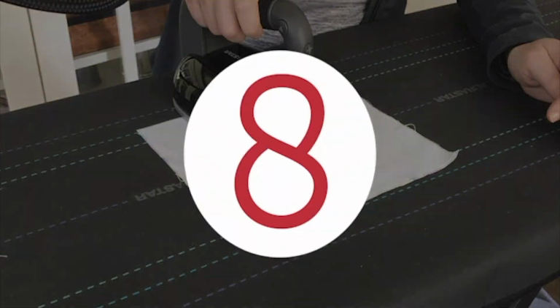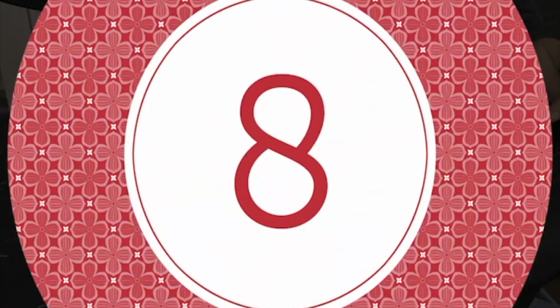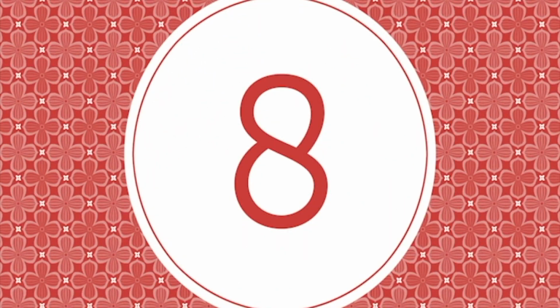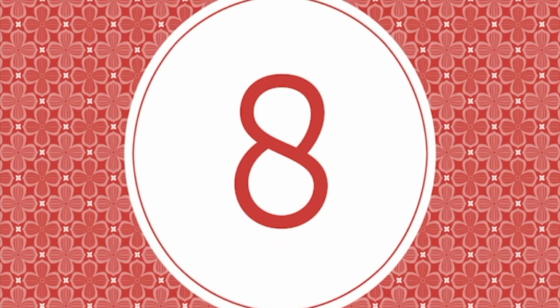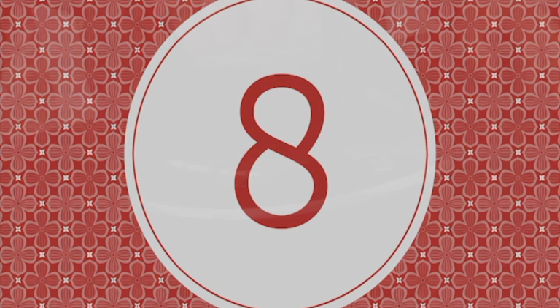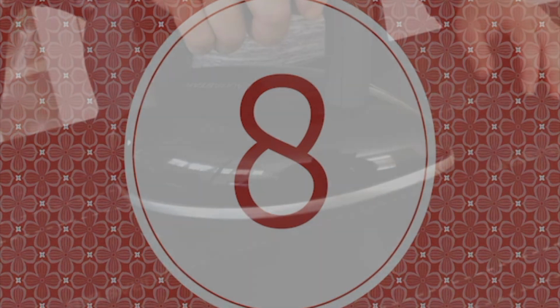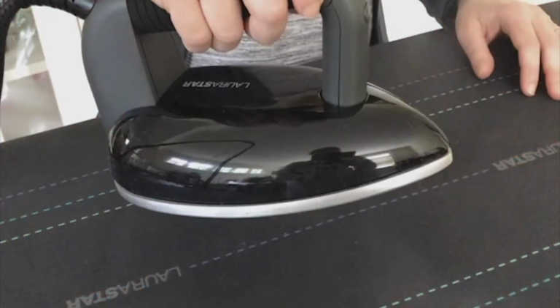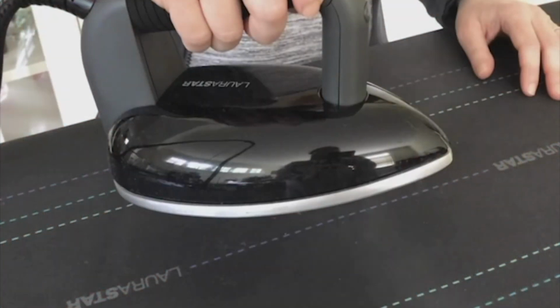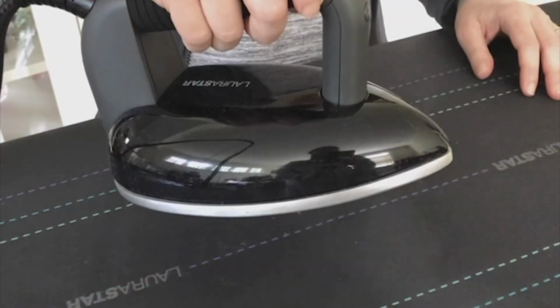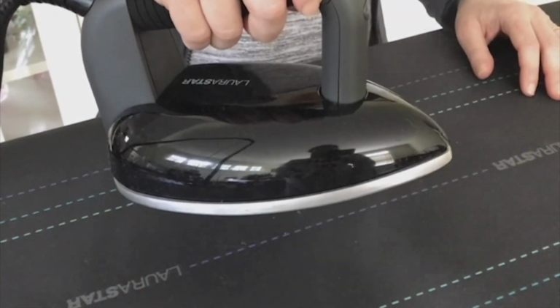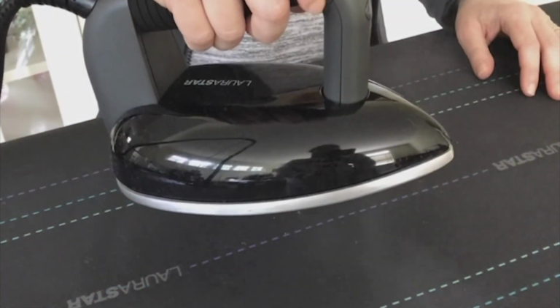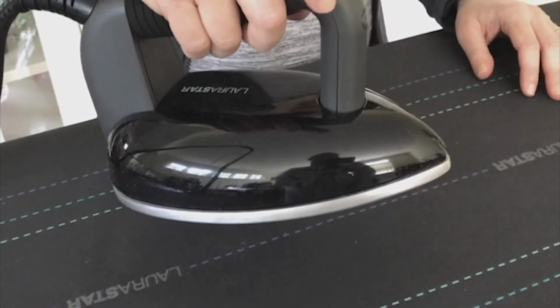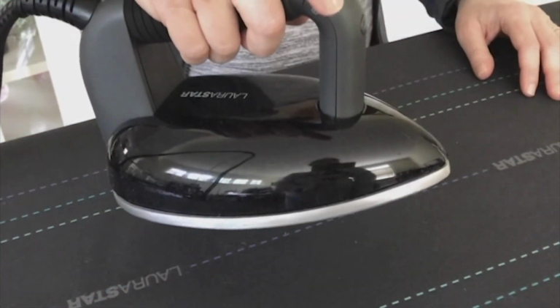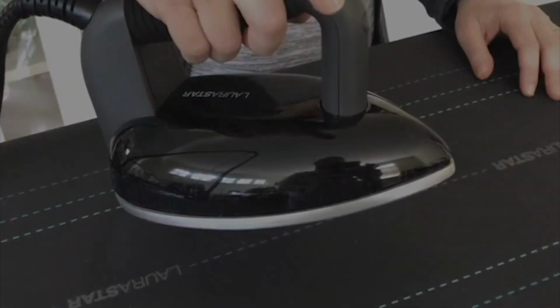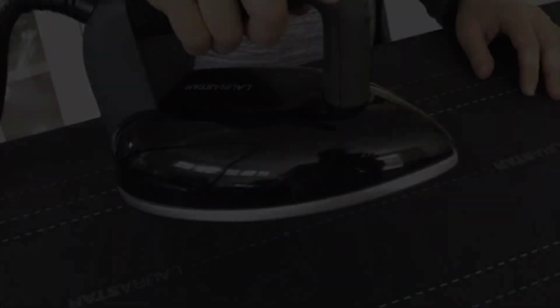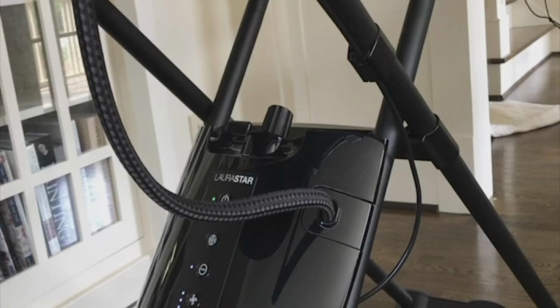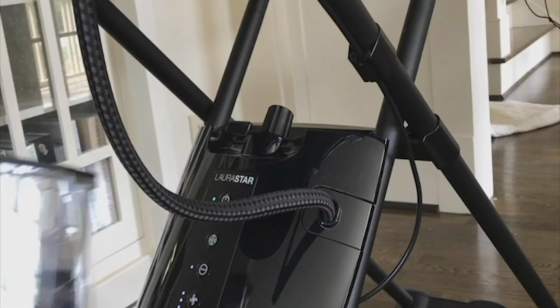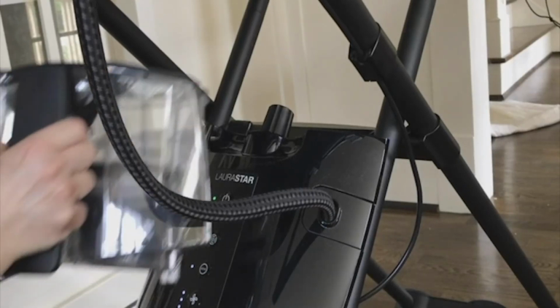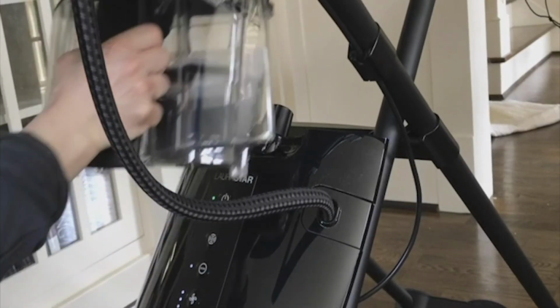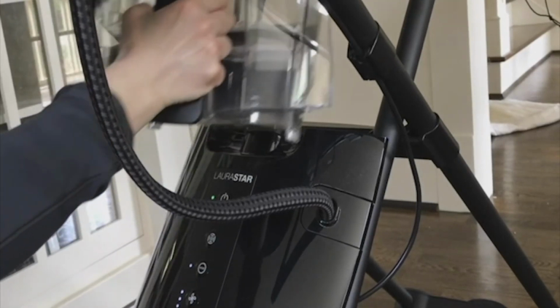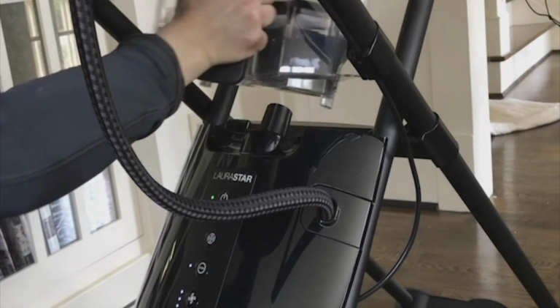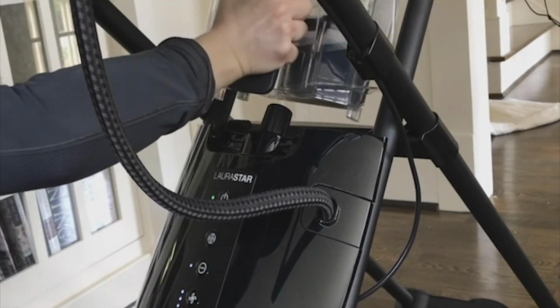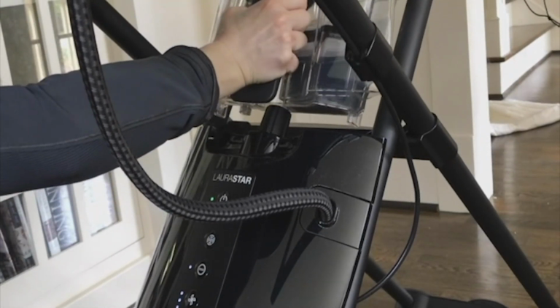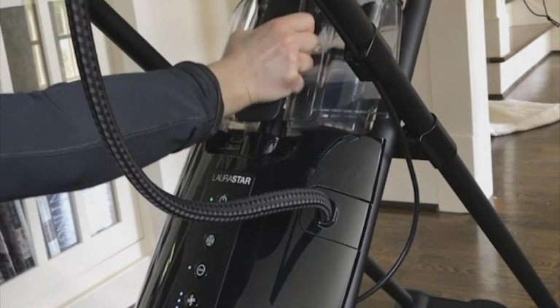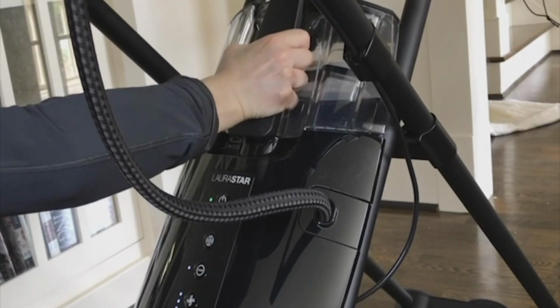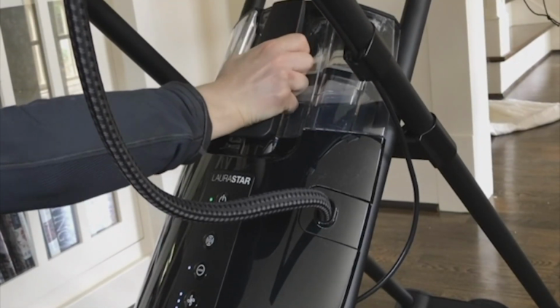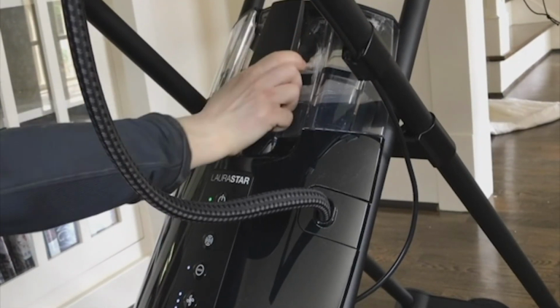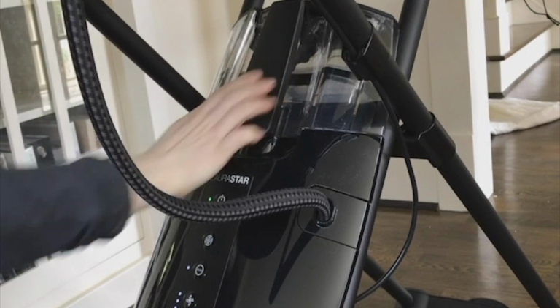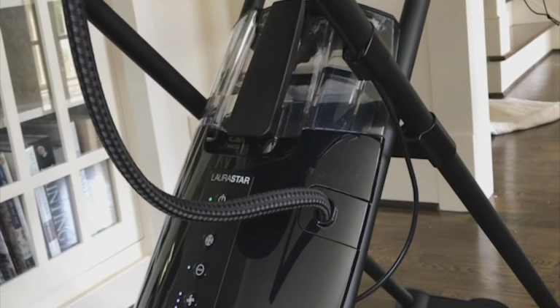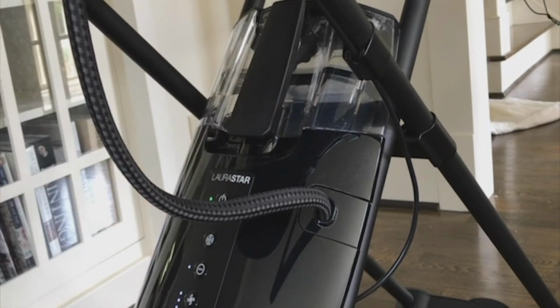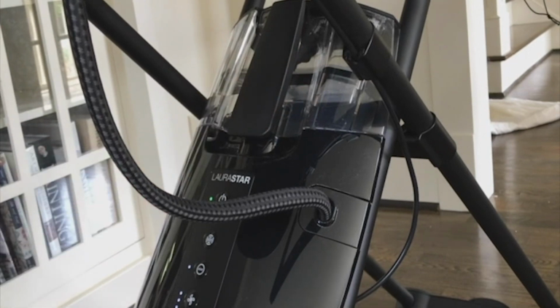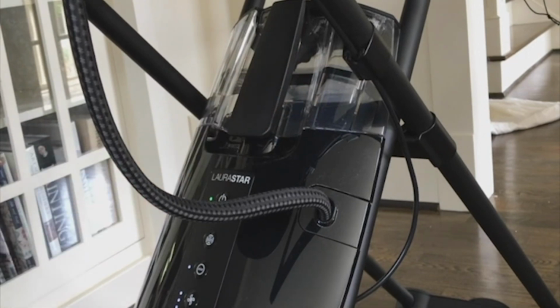Eight: it produces pulsing steam on demand efficiently, so I don't have to stop often to fill the water tank, and there's a built-in filter so I can use regular tap water.